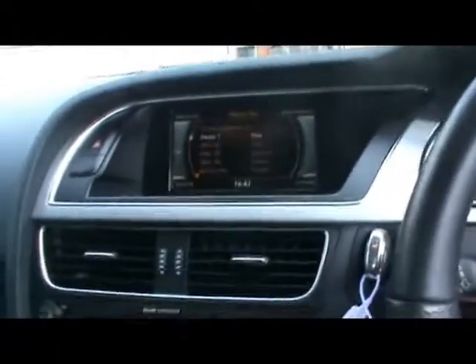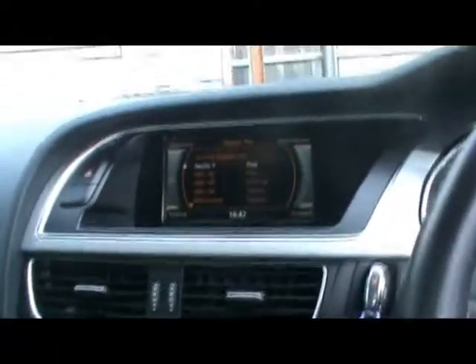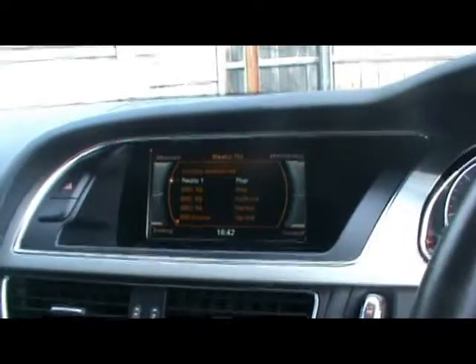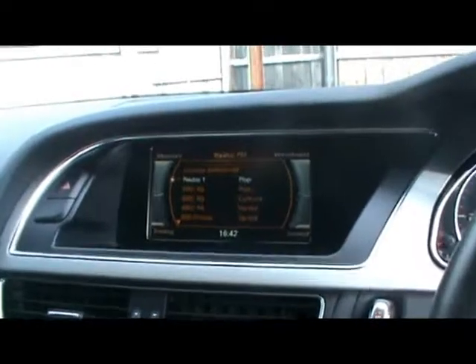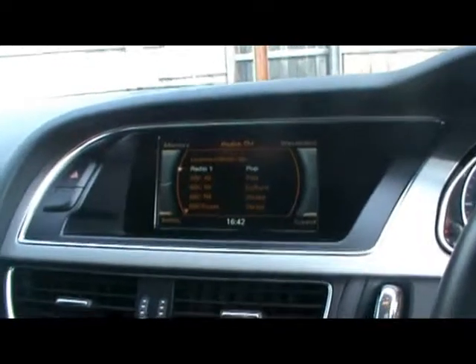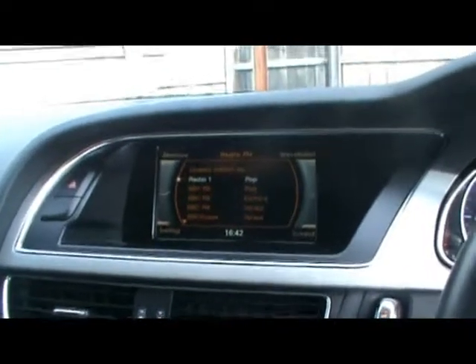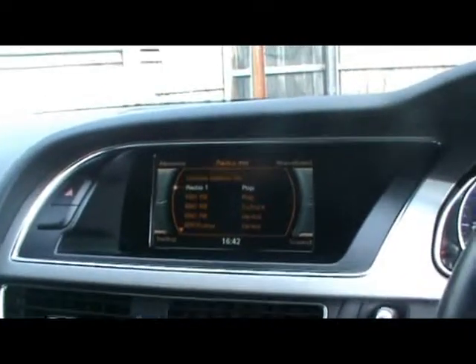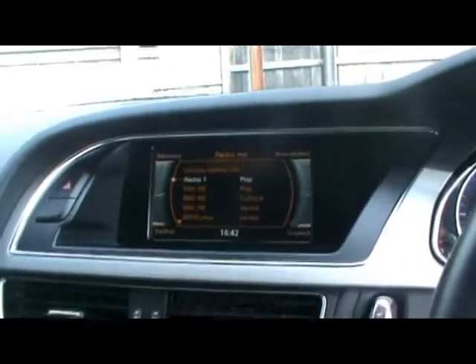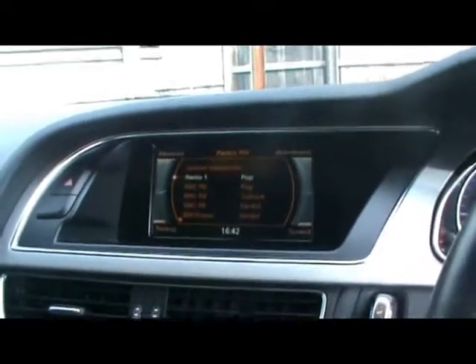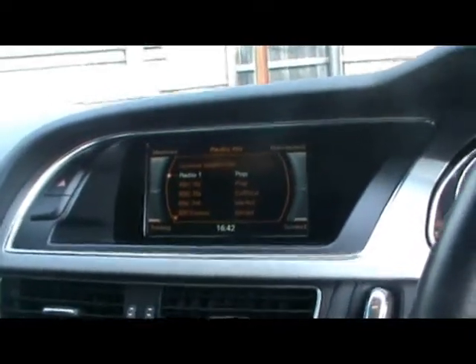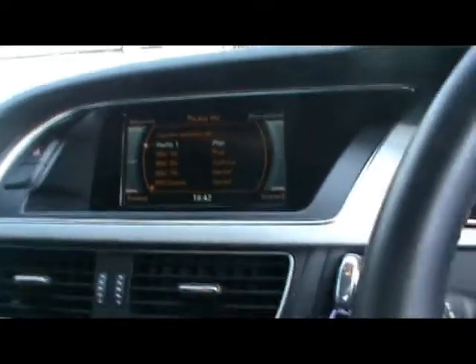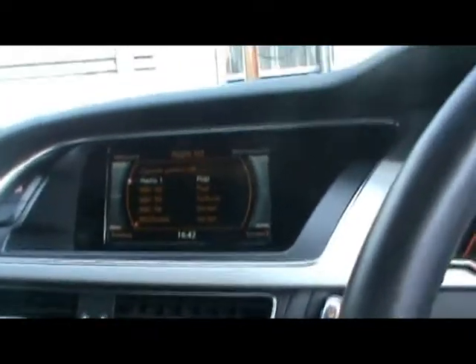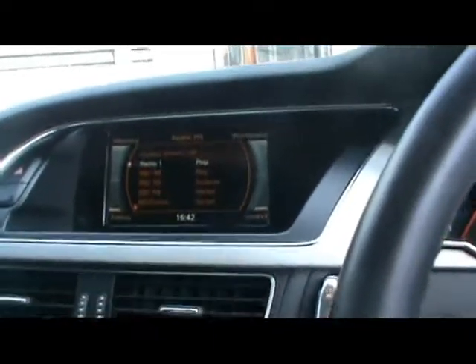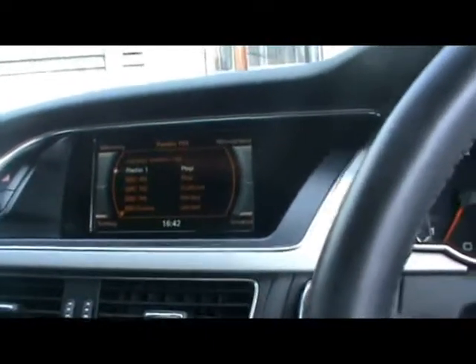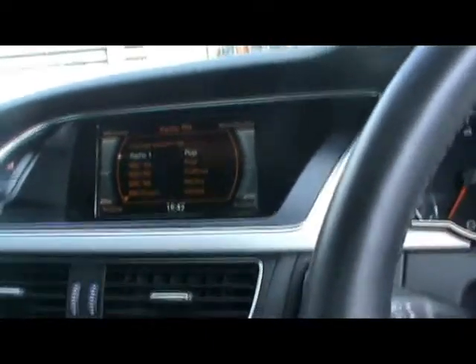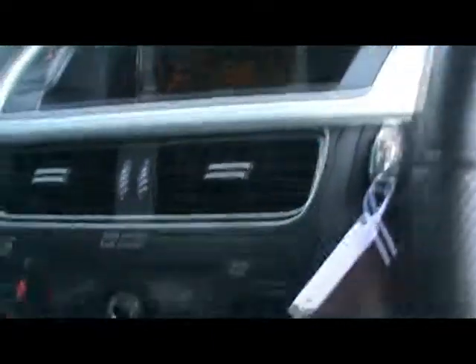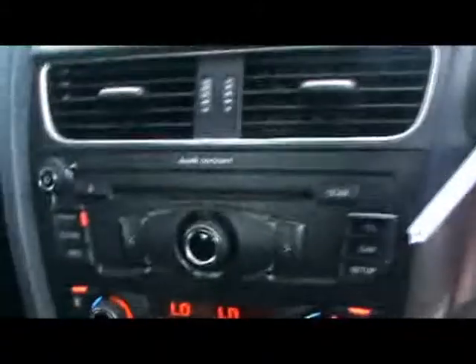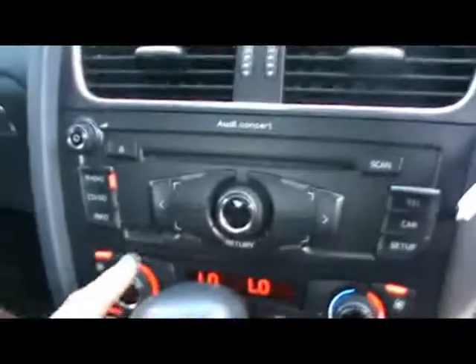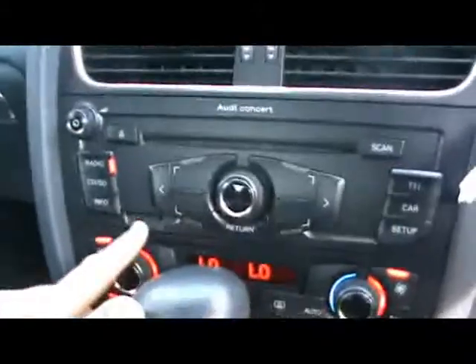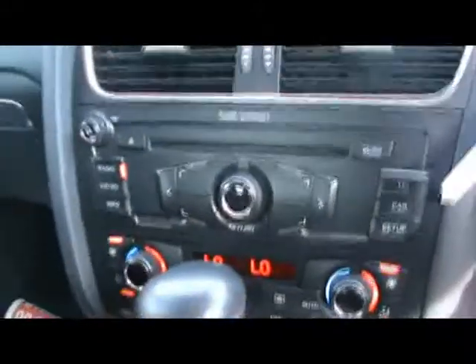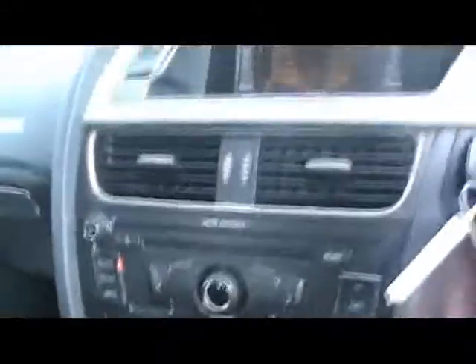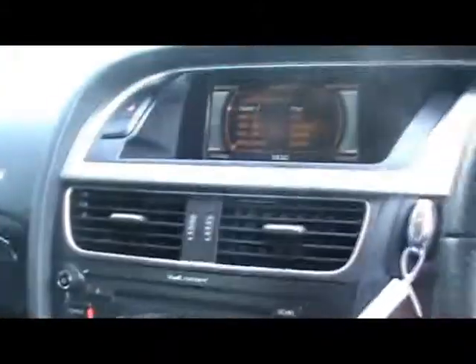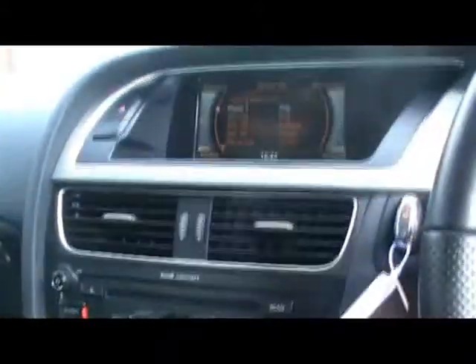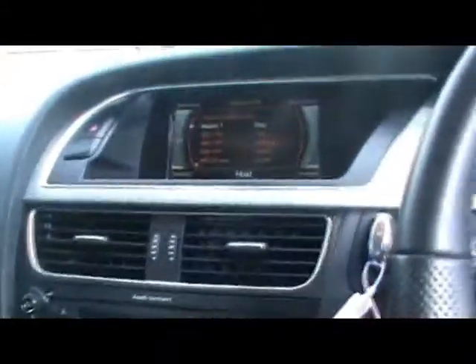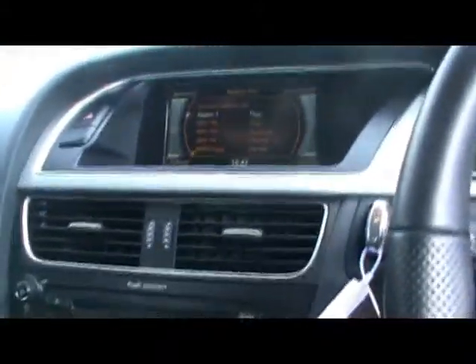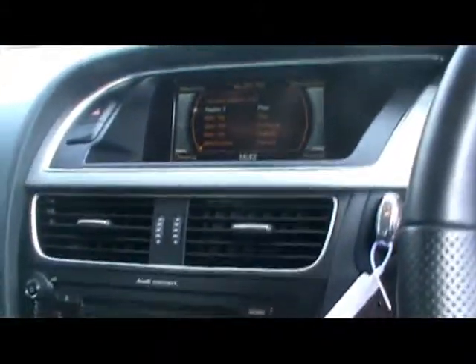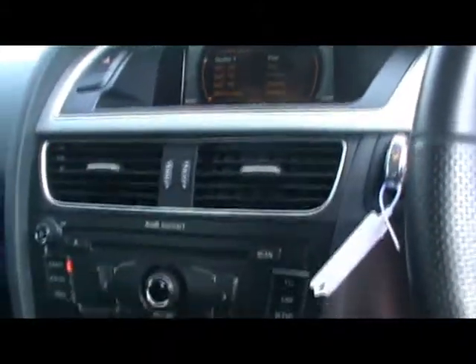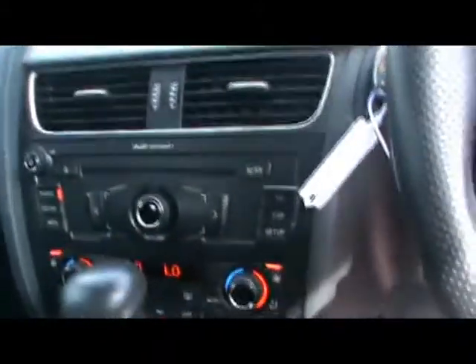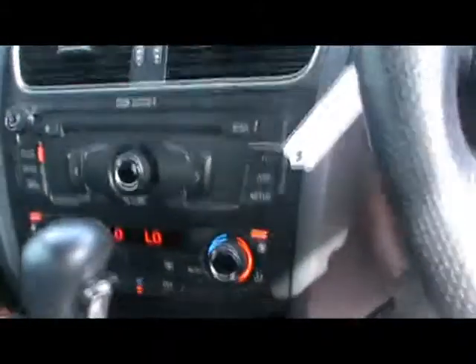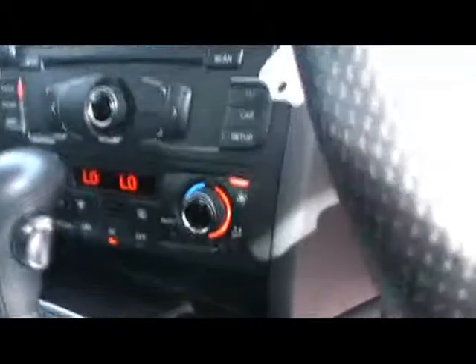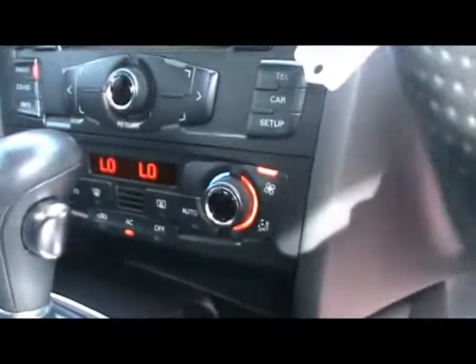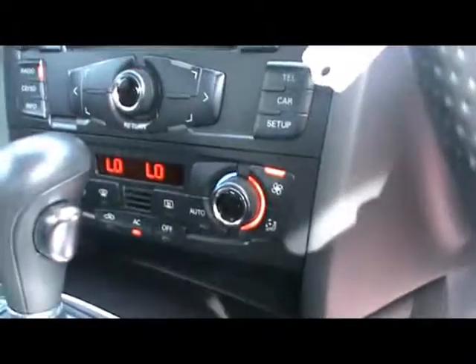Audi MMI interface with the Audi Concert radio and CD player. We also have an SD card slot just in the front there, and Bluetooth telephone connectivity with voice control, plus dual zone digital climate control as well.